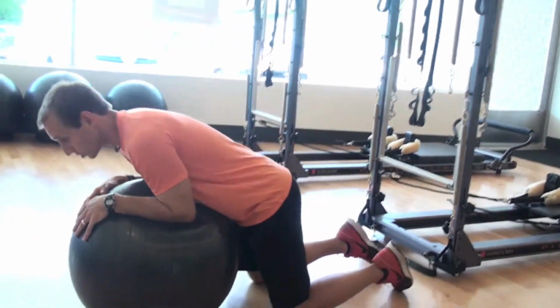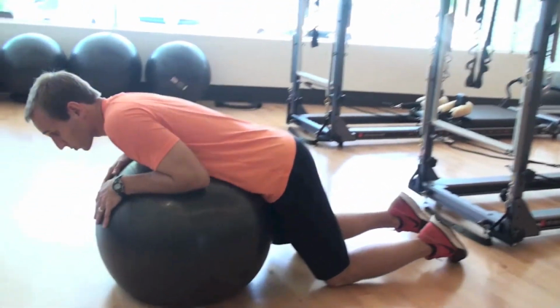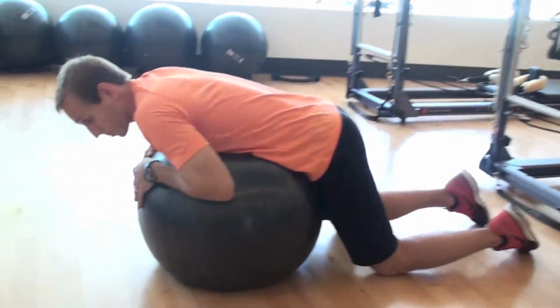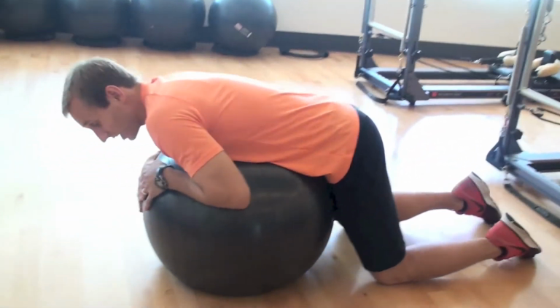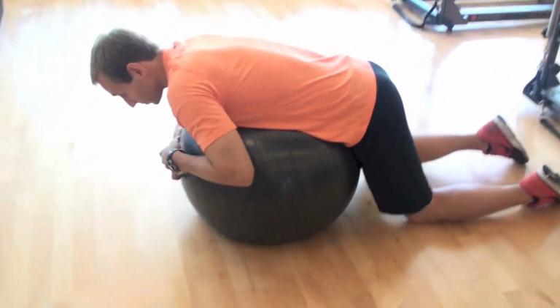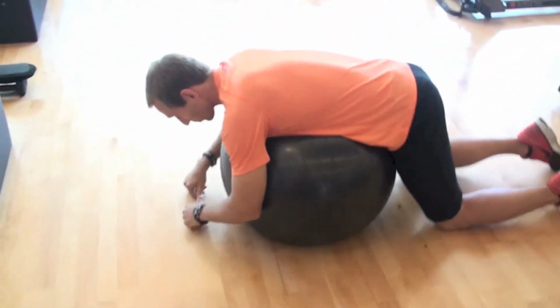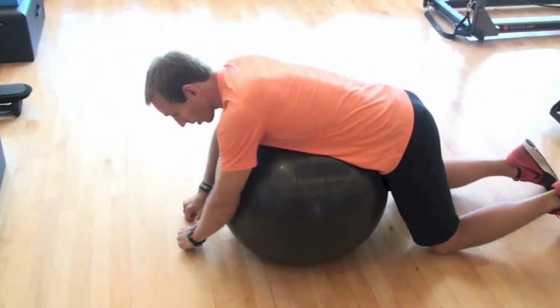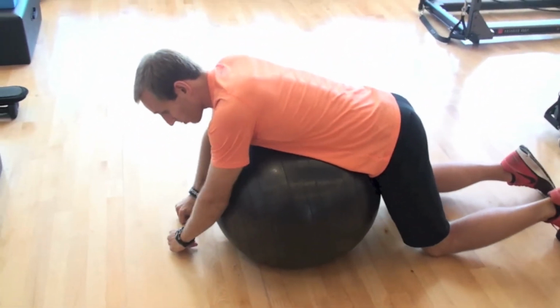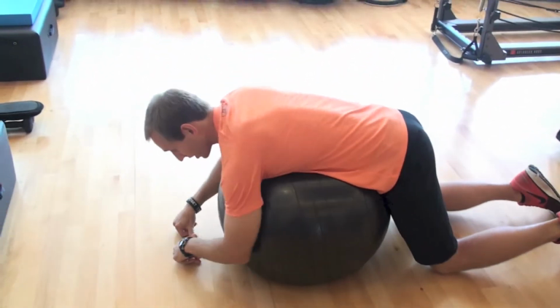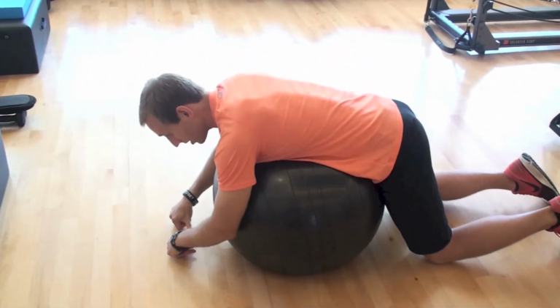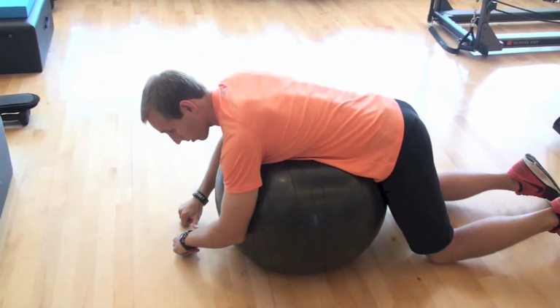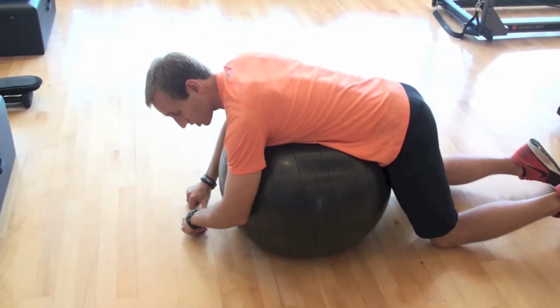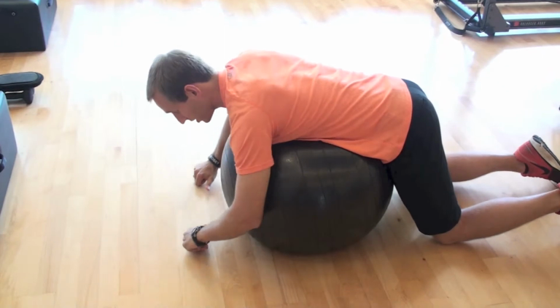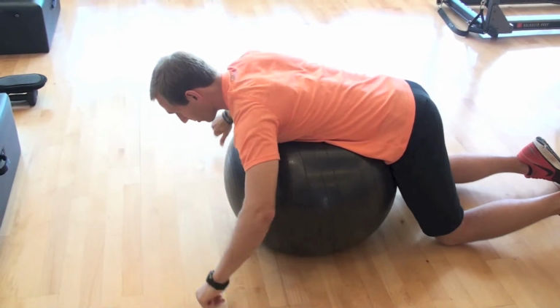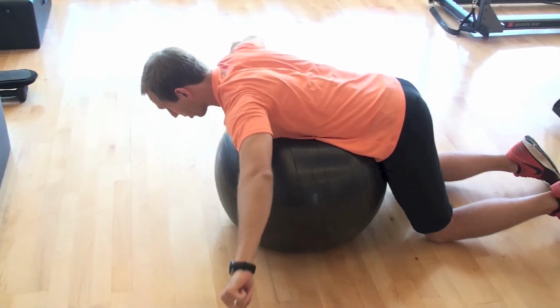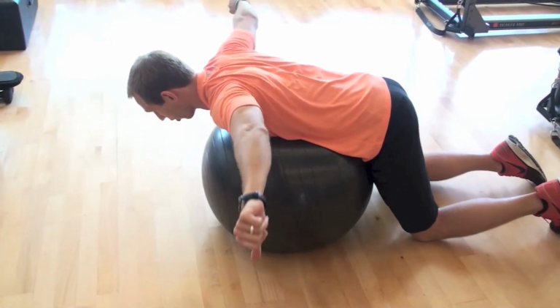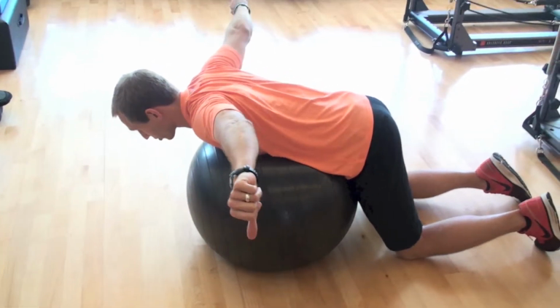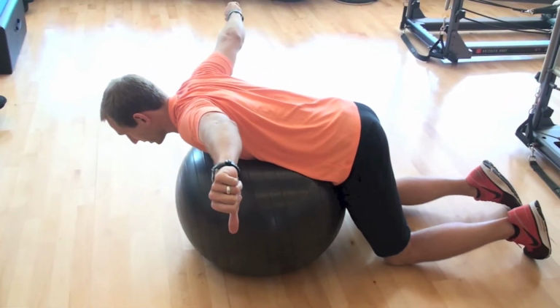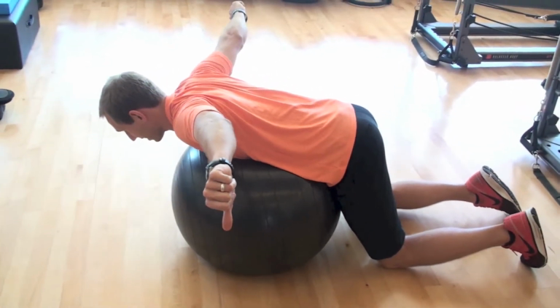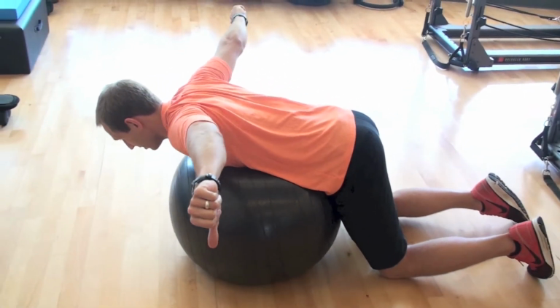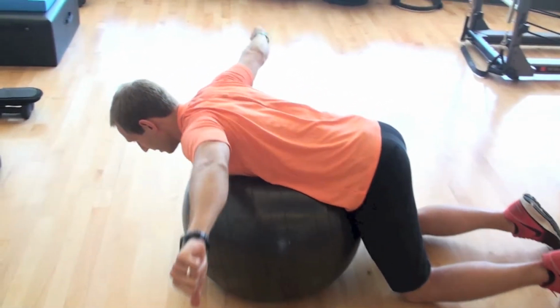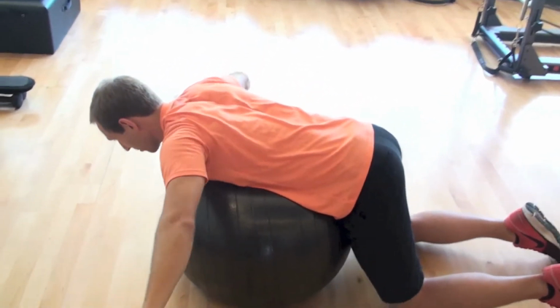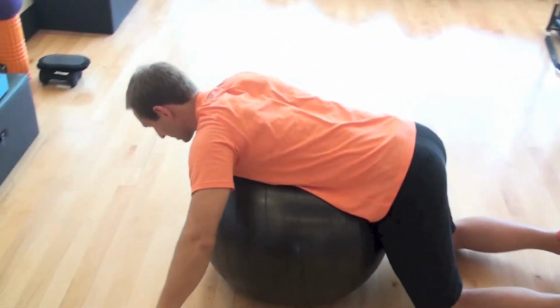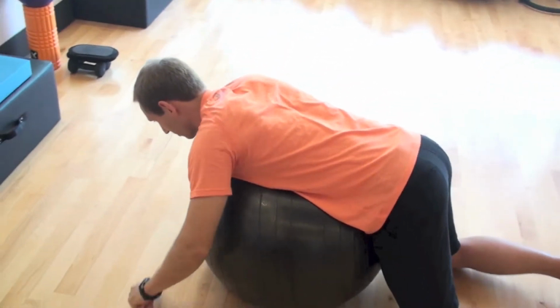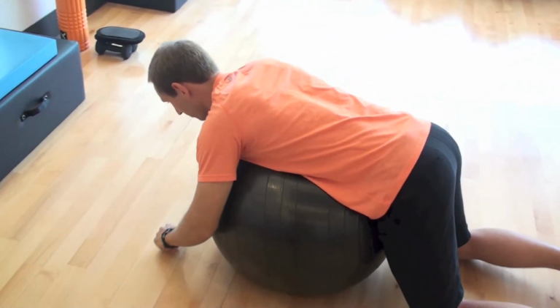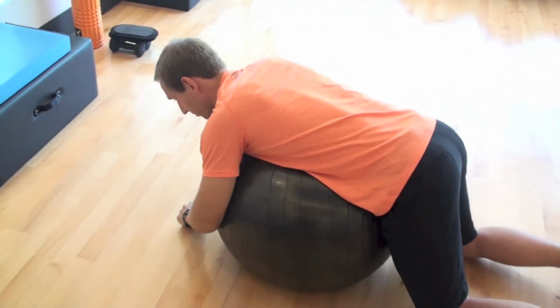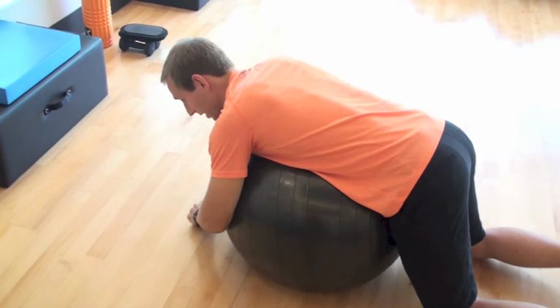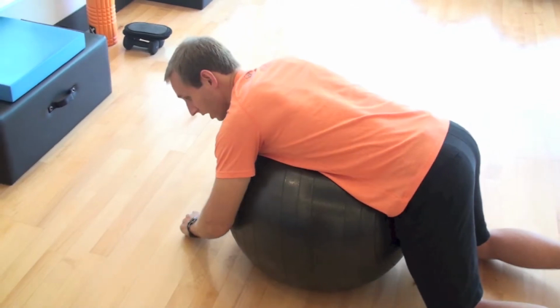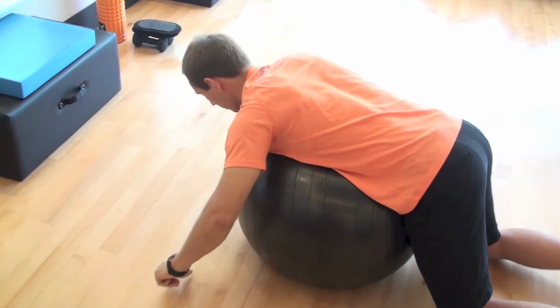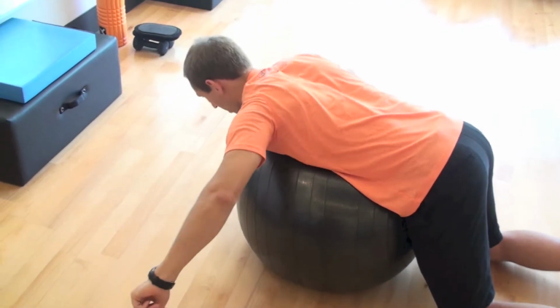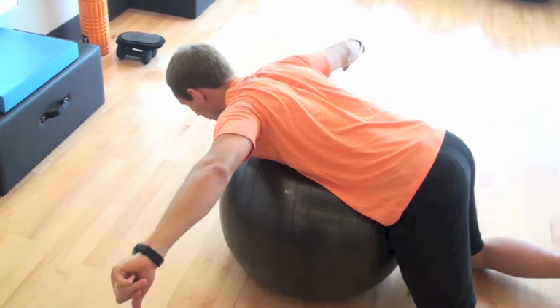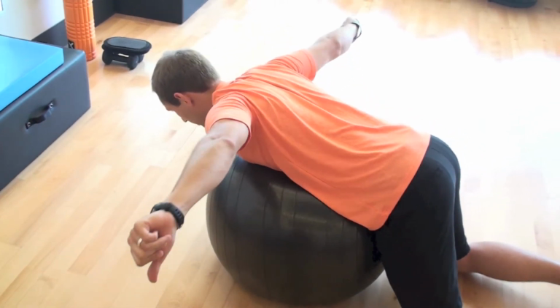The first one is going to be a T. You'll have your thumbs pointing in, arms will be straight, you'll come up, hold your shoulder blades together, and come back down. Take your time on it — we're not rushing through these.